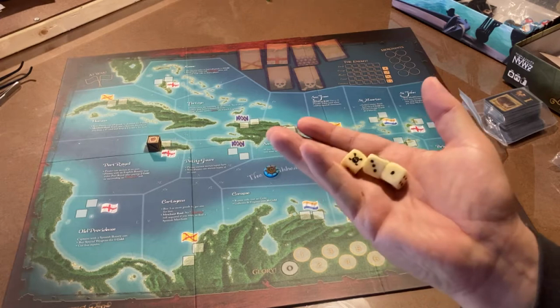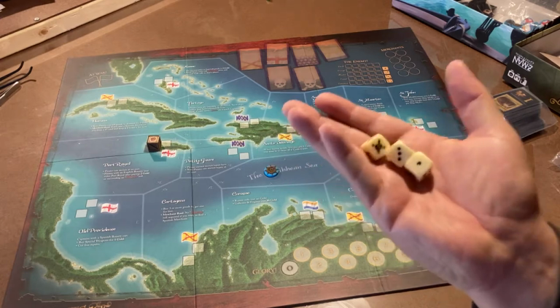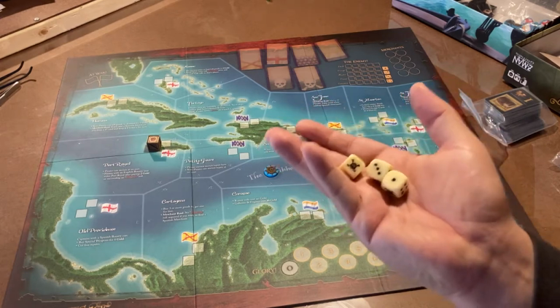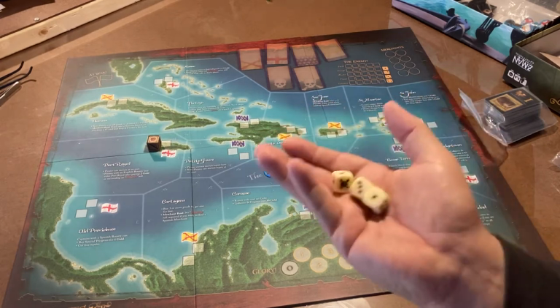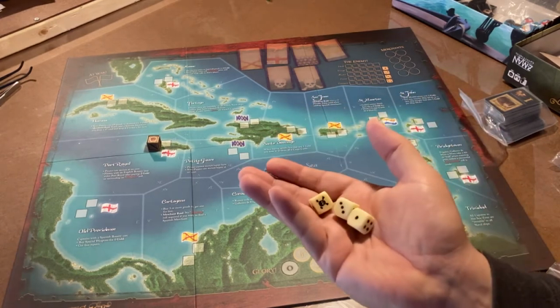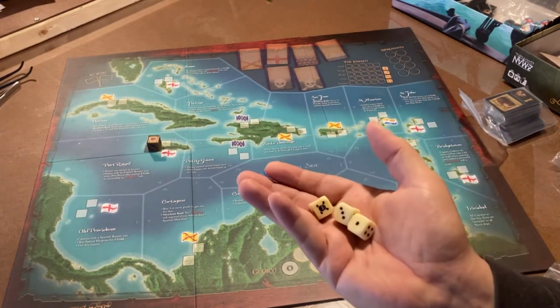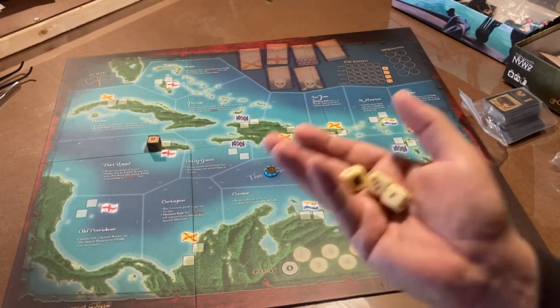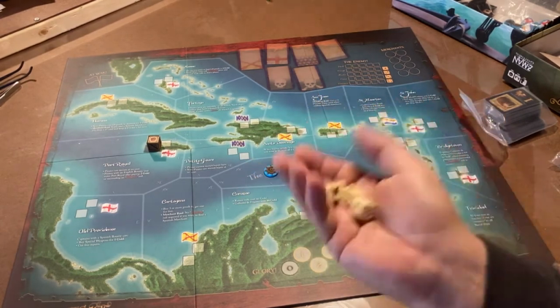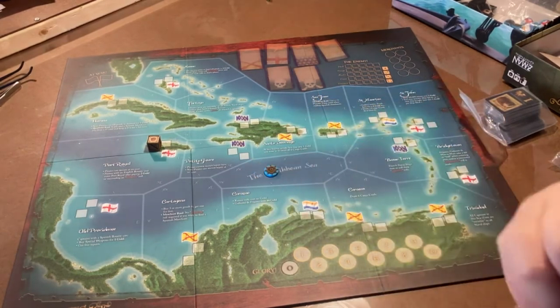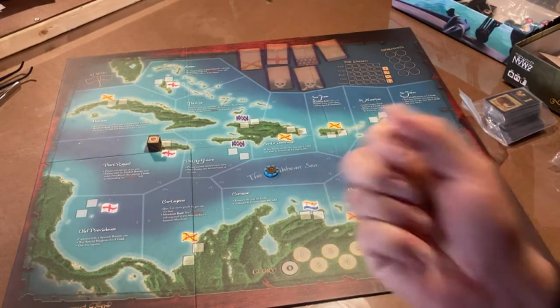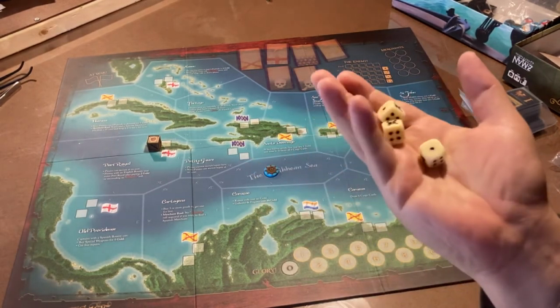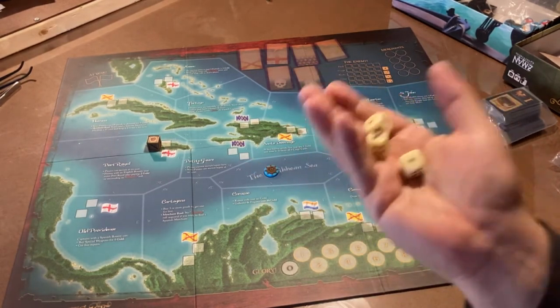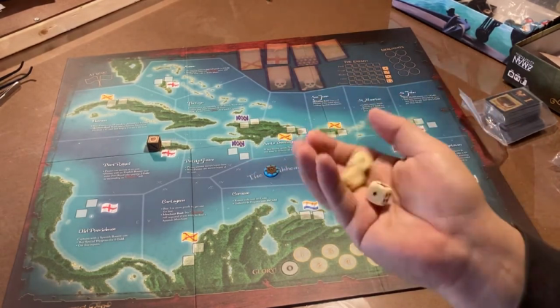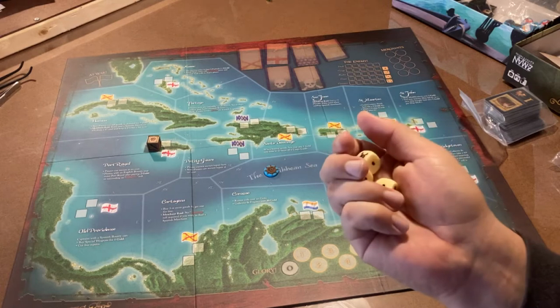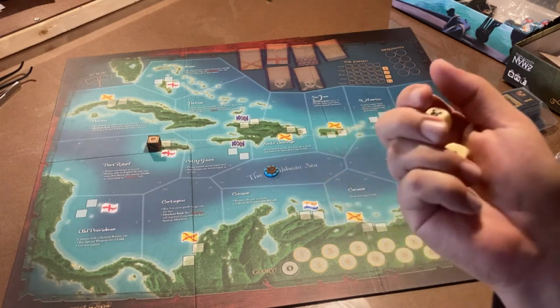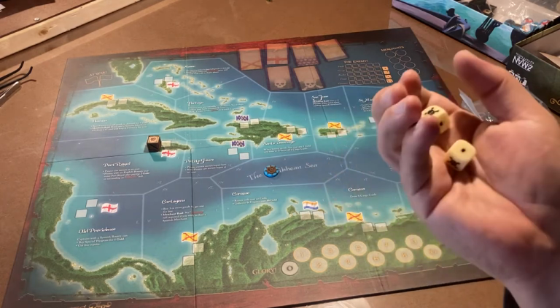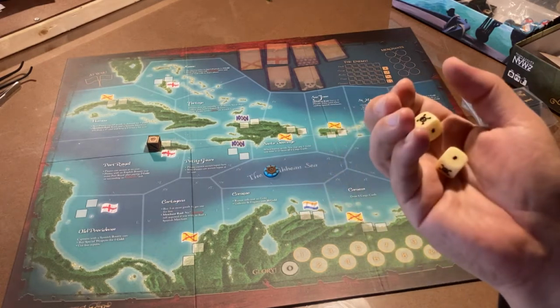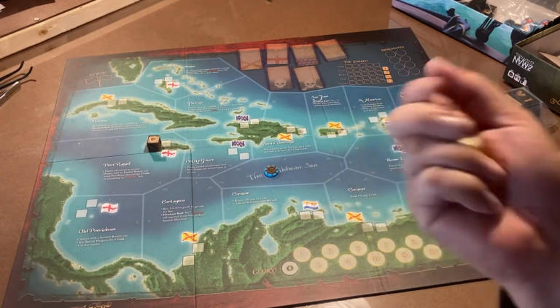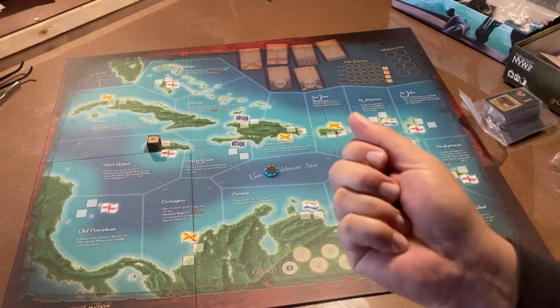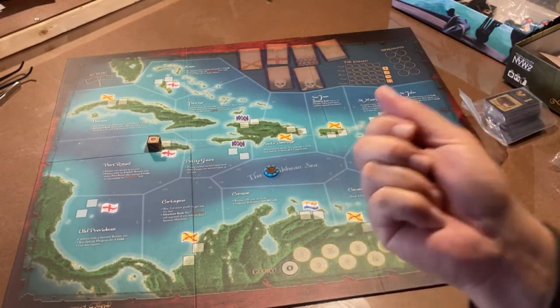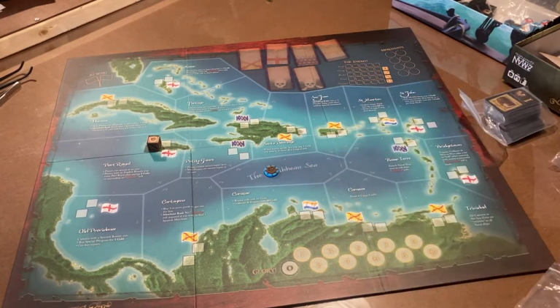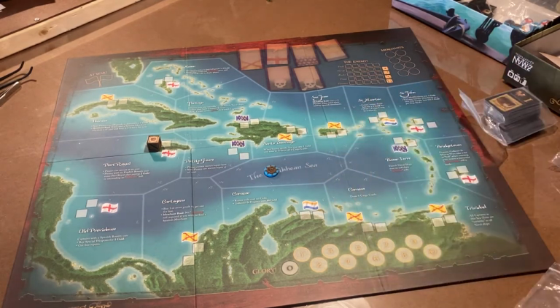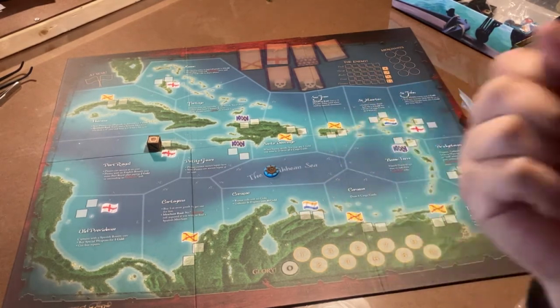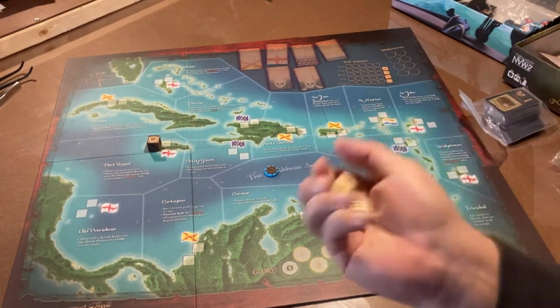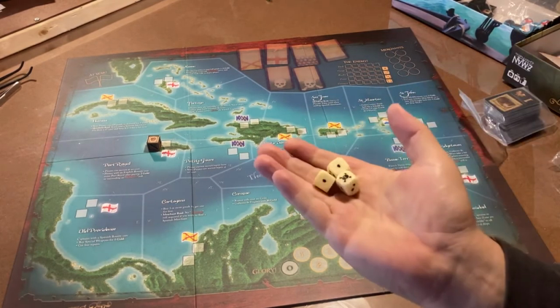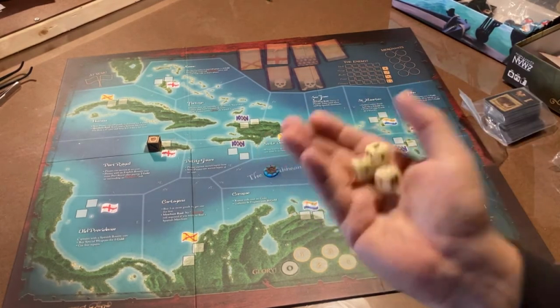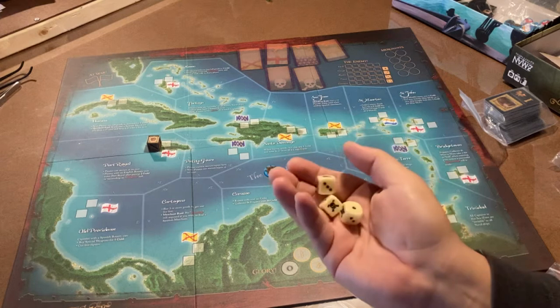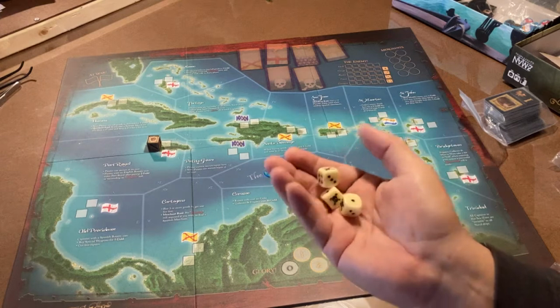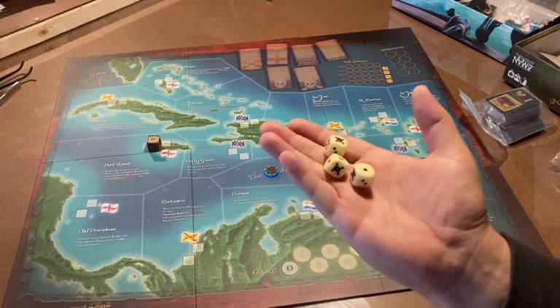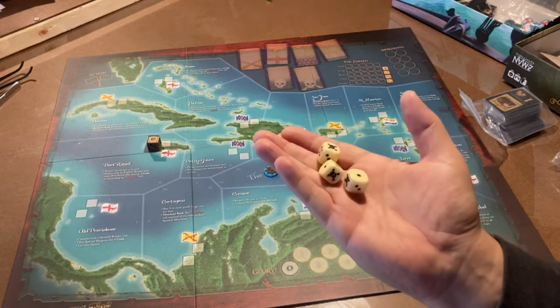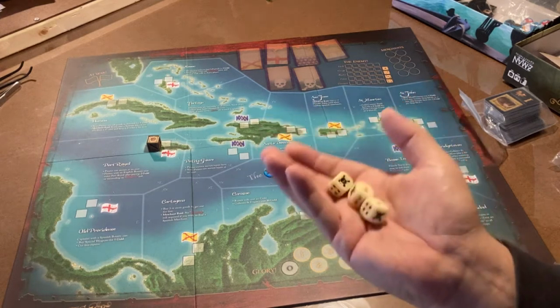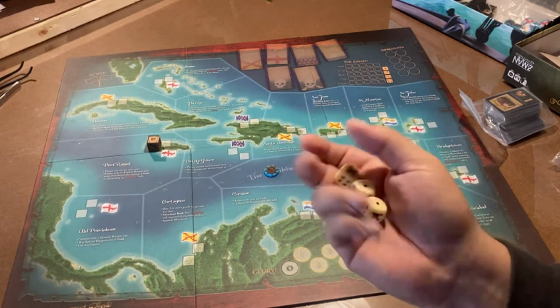Look at these dice with skulls and crossbones on them. That's significant in the game, because skulls and crossbones — usually a symbol for death — means success in this game. How cool is that?